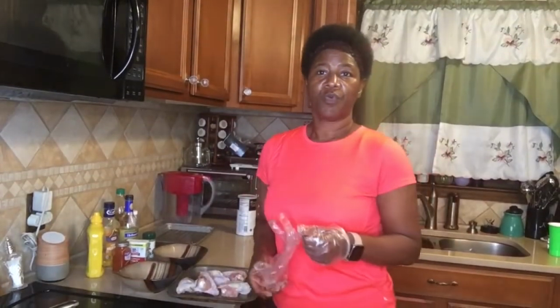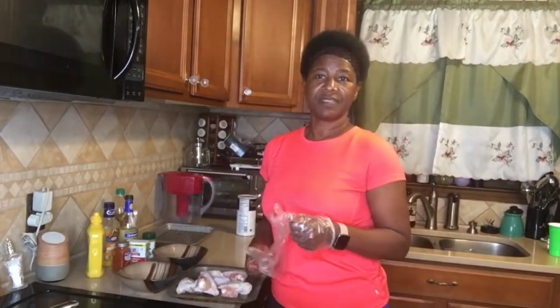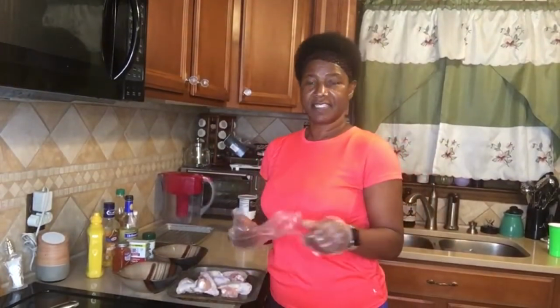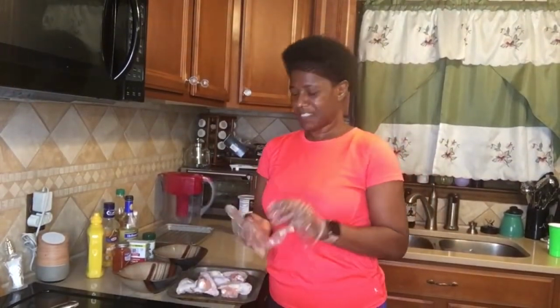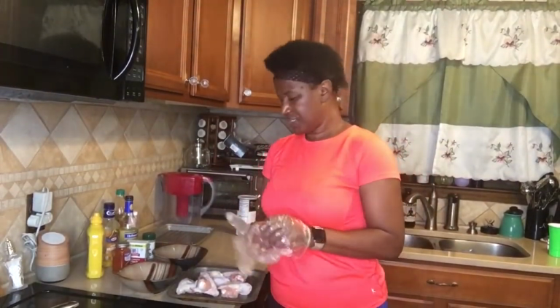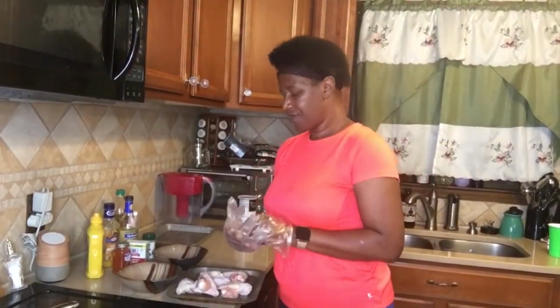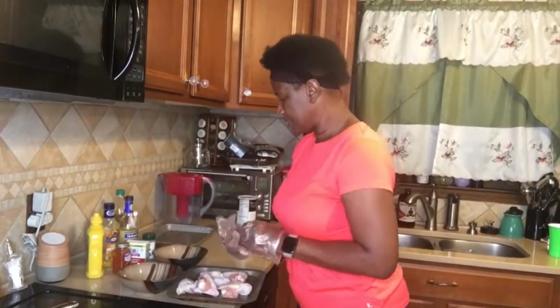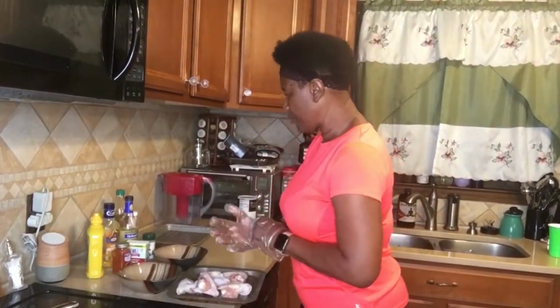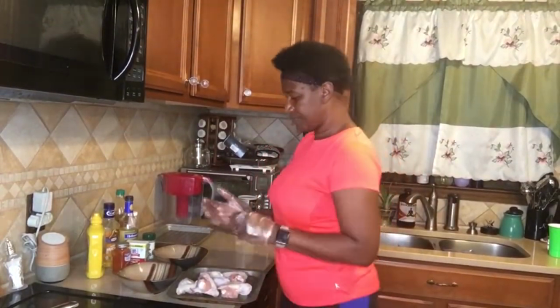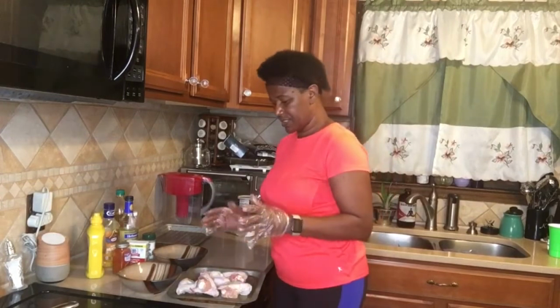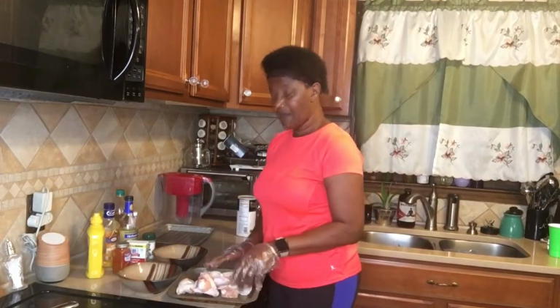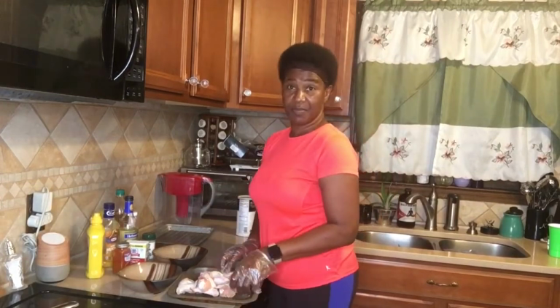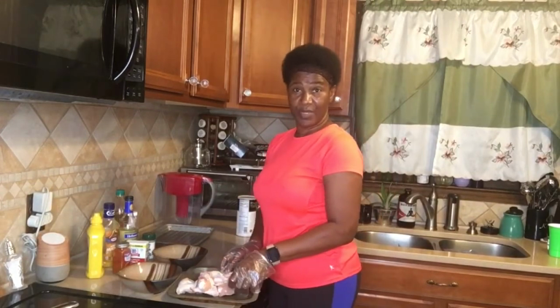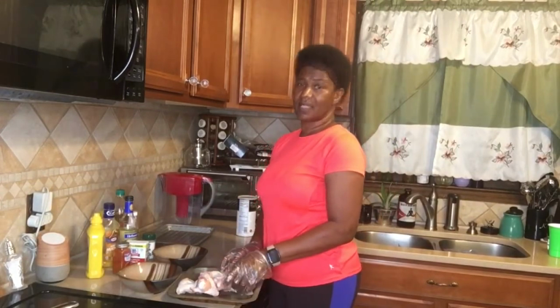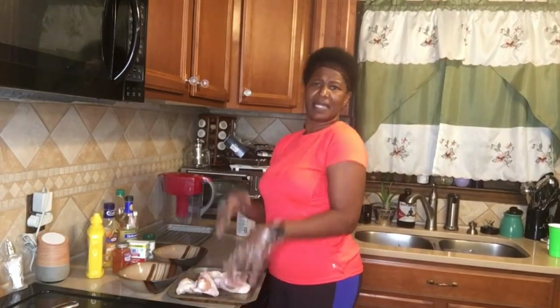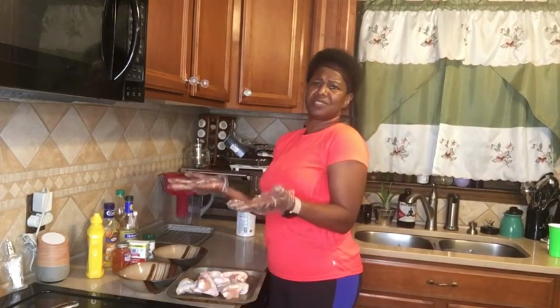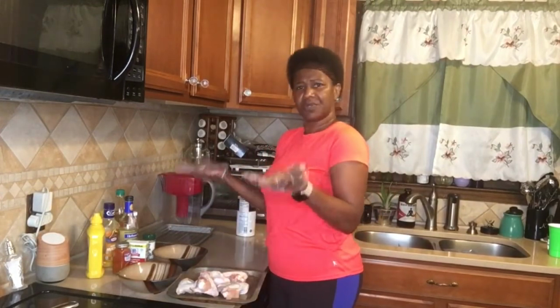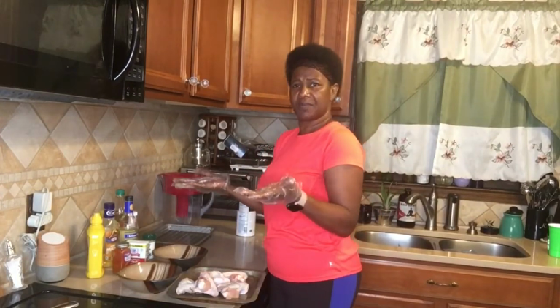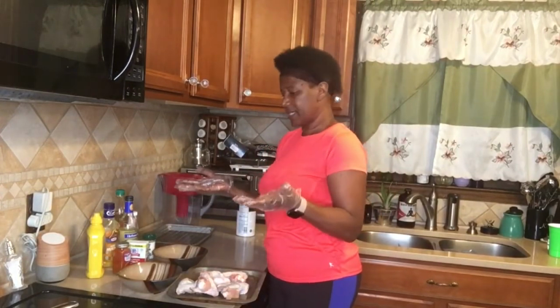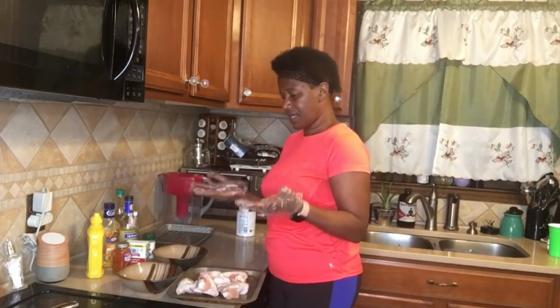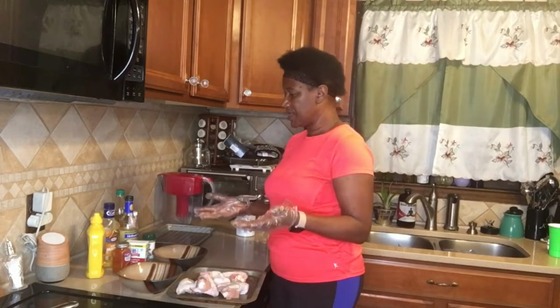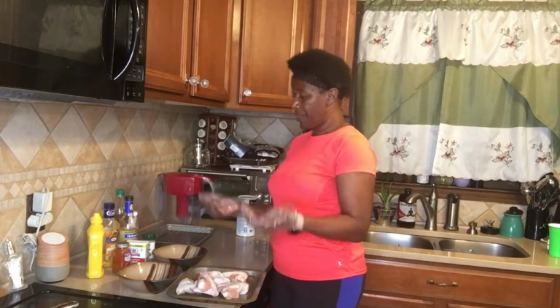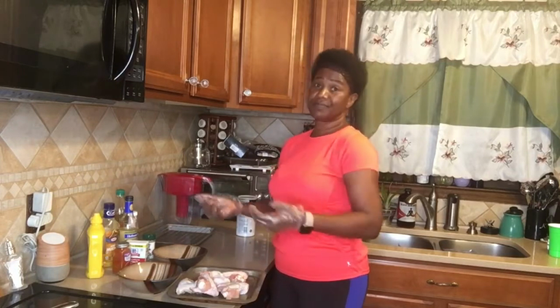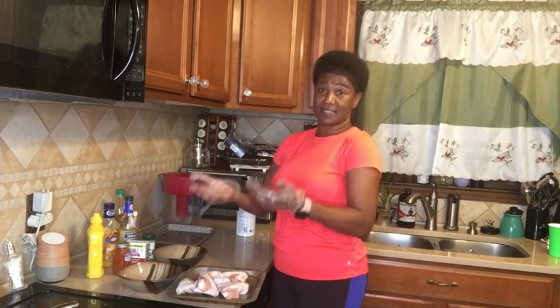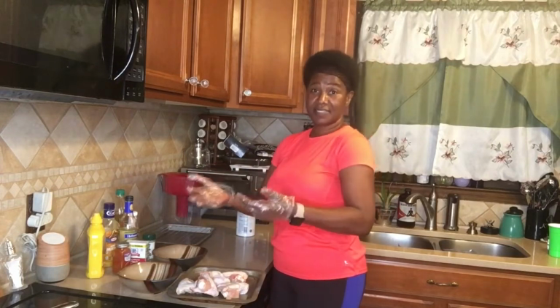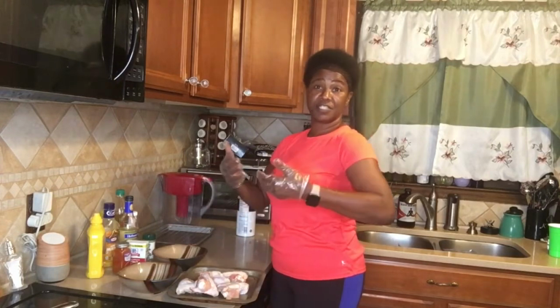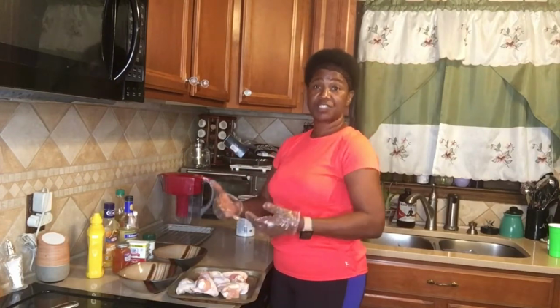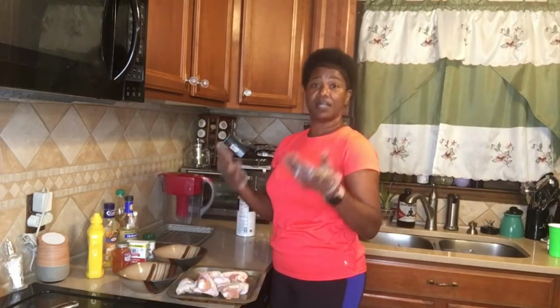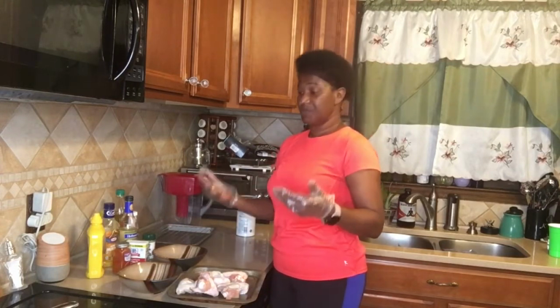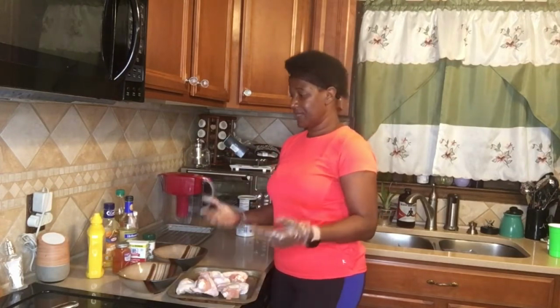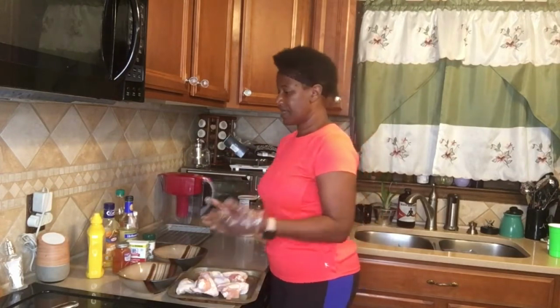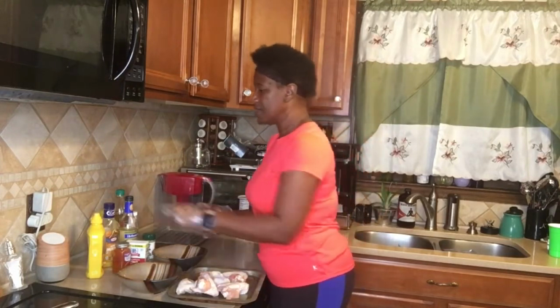Welcome to CC's Kitchen everyone. Today we're going to be doing some oven baked wings — and I know you say who don't know how to bake wings in the oven. Well, this is CC's Kitchen oven baked wings.